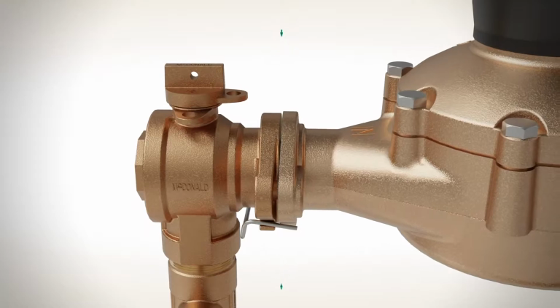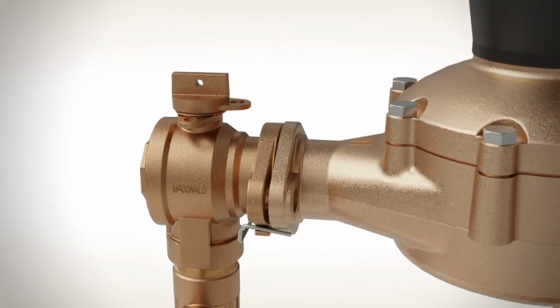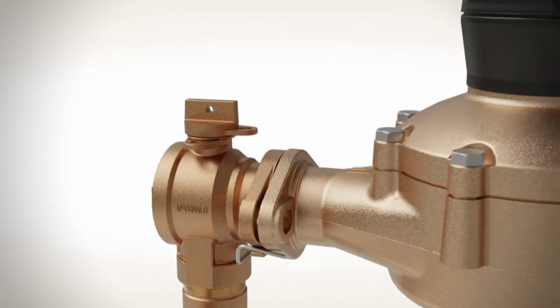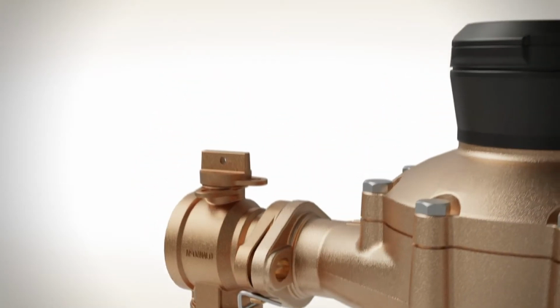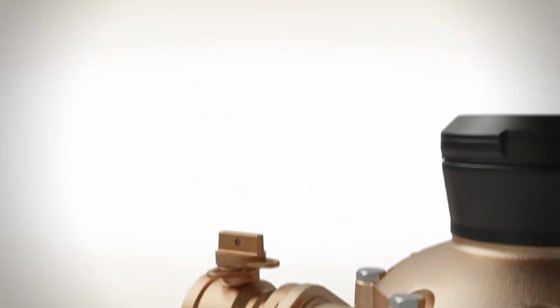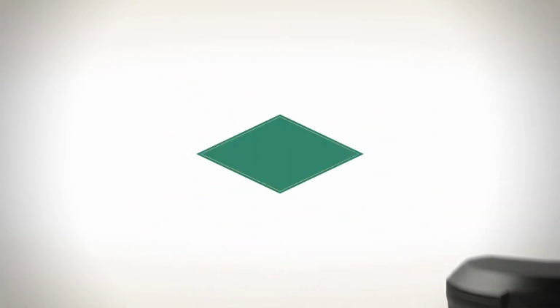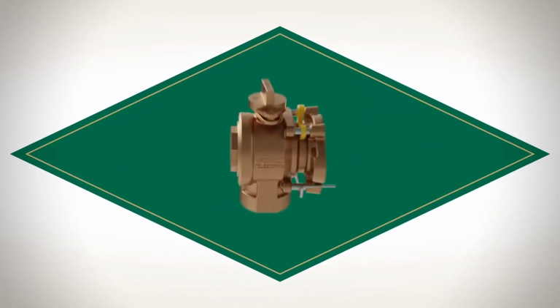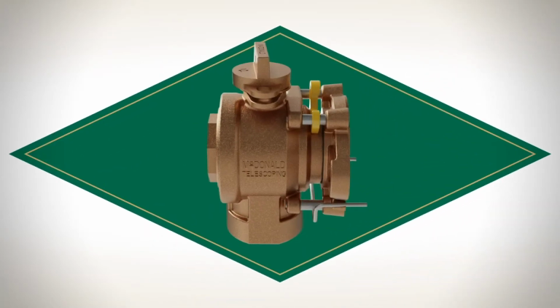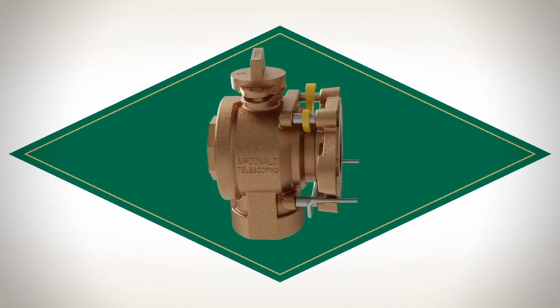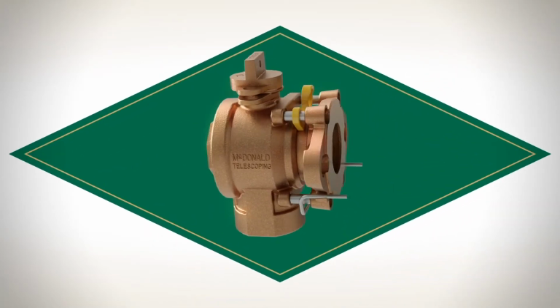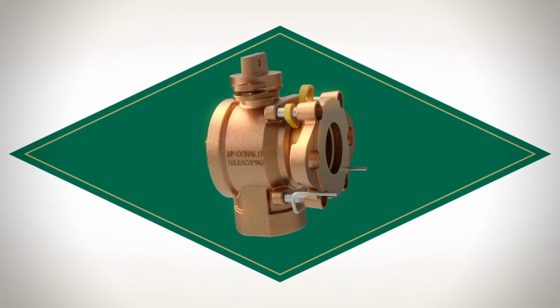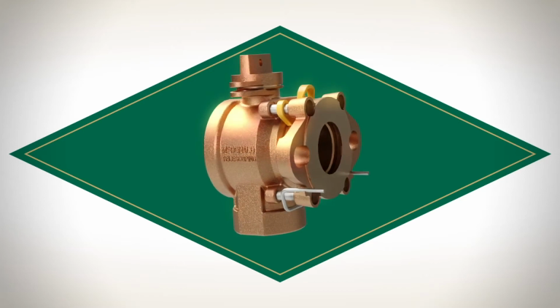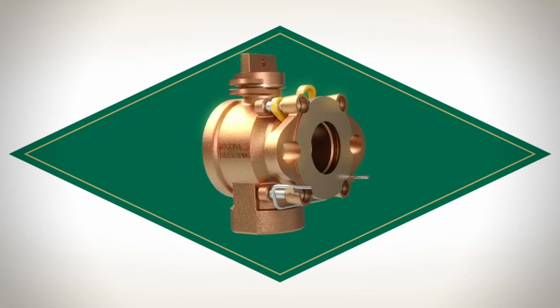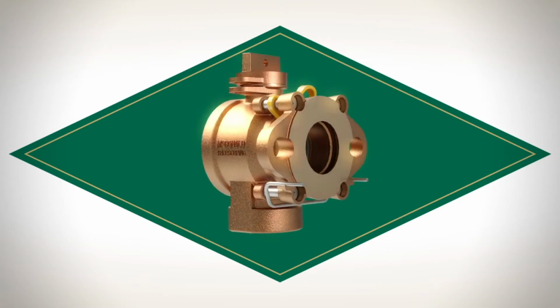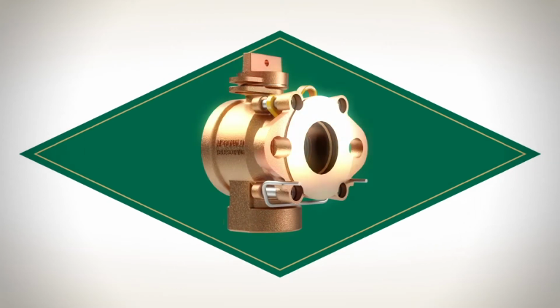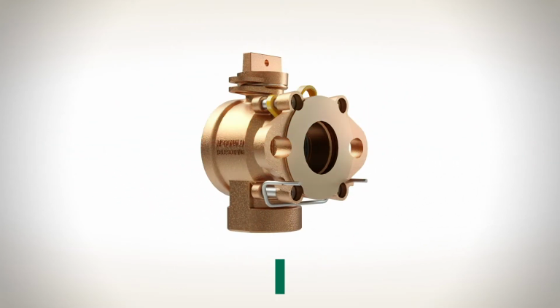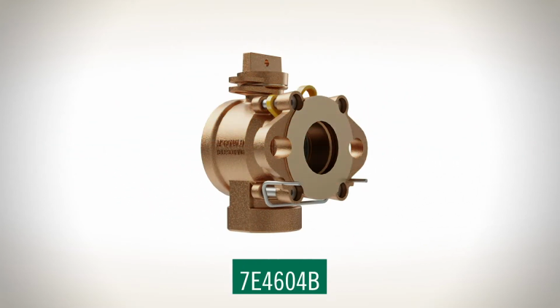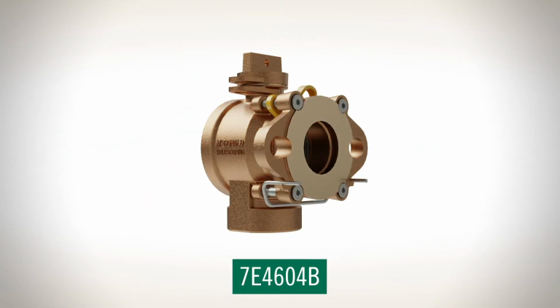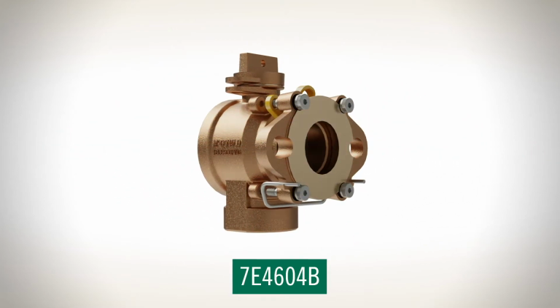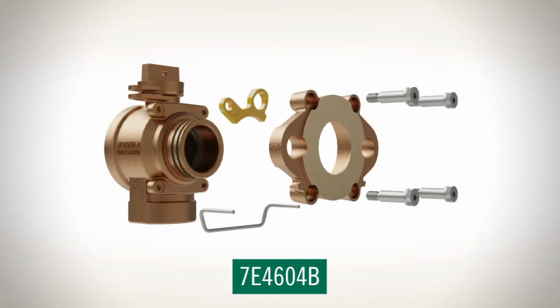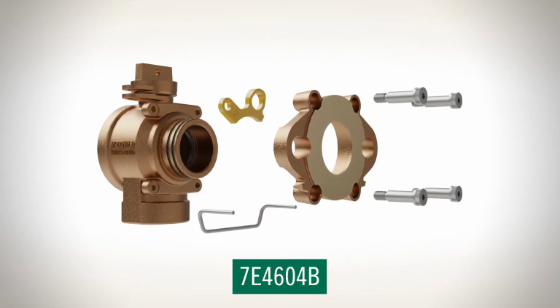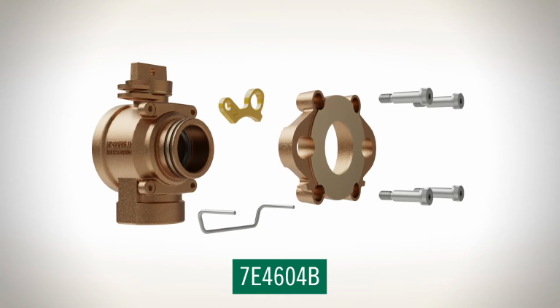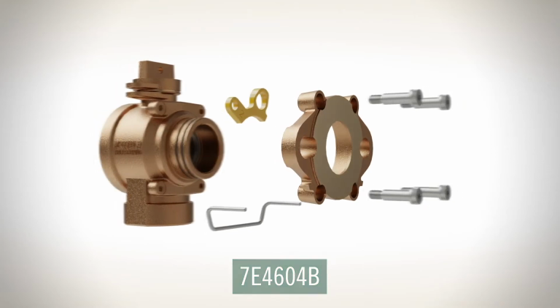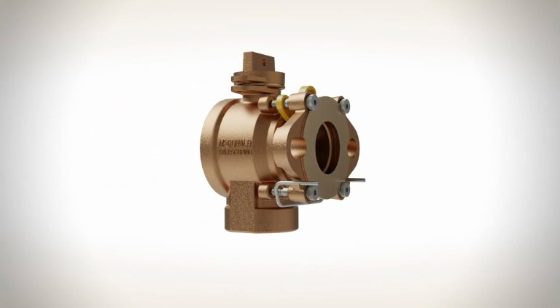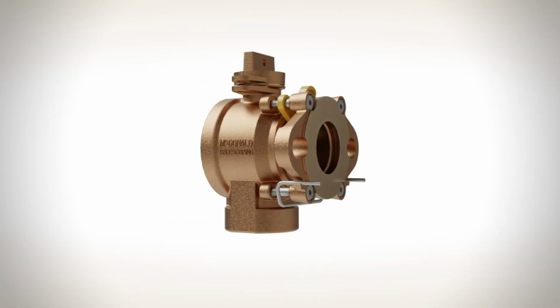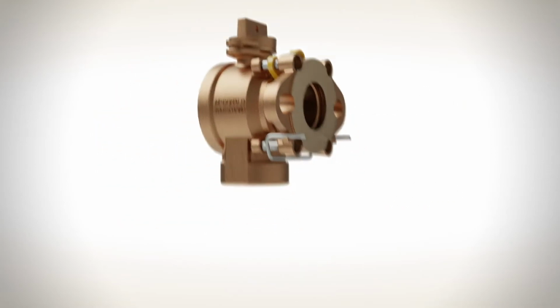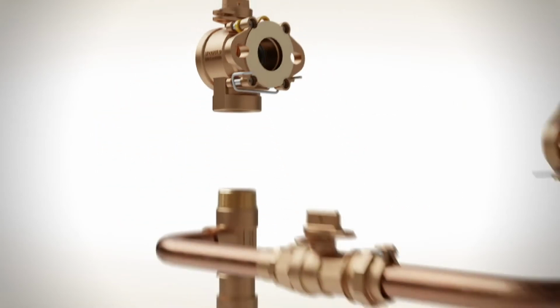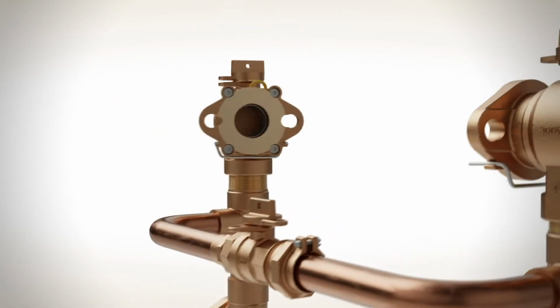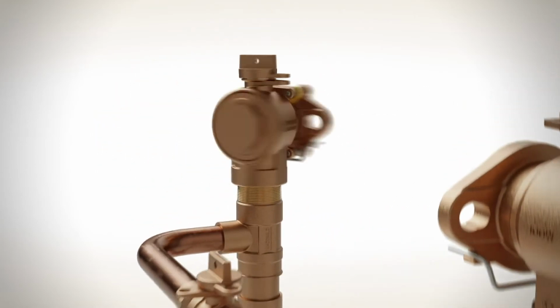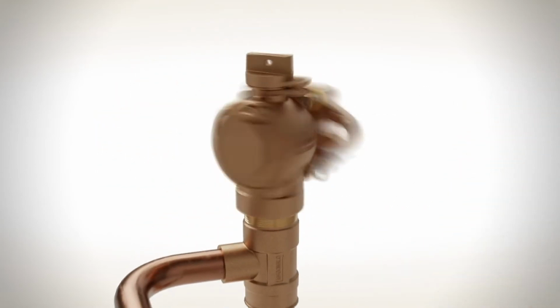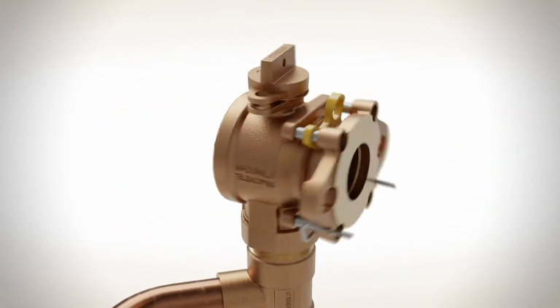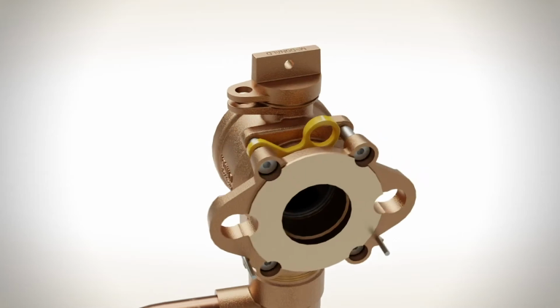What if there was a better way? Thanks to AY MacDonald, there is. Meet the Telescoping Meter Flange Ball Valve. With its unique quarter-inch adjustable design, the Telescoping Meter Flange Ball Valve has been created with your convenience in mind.